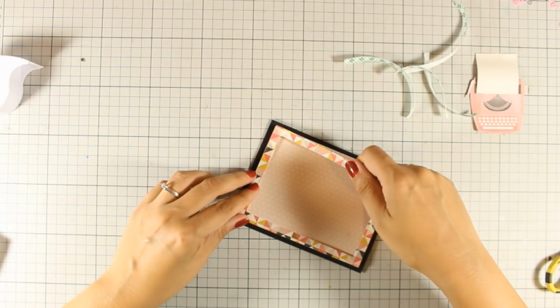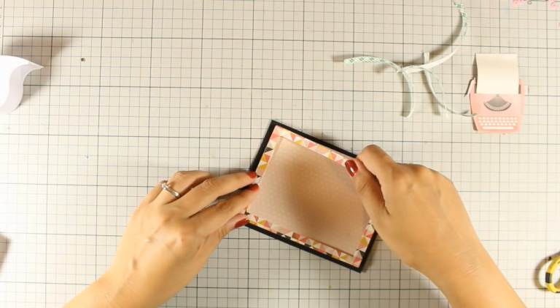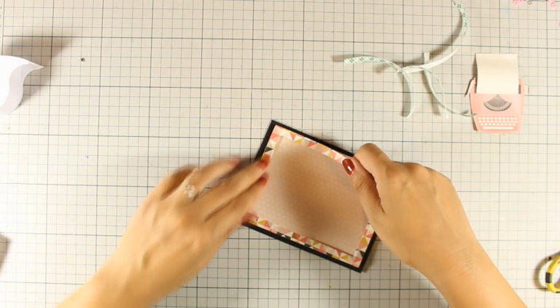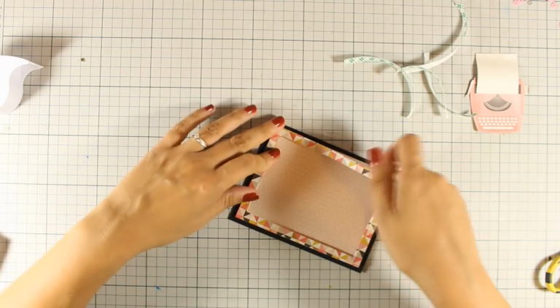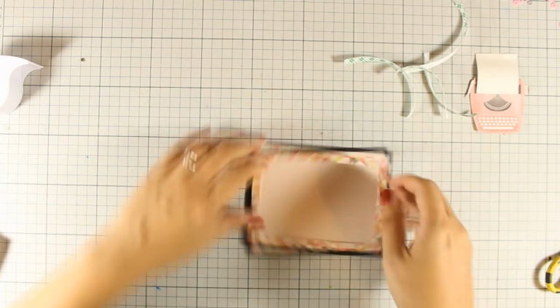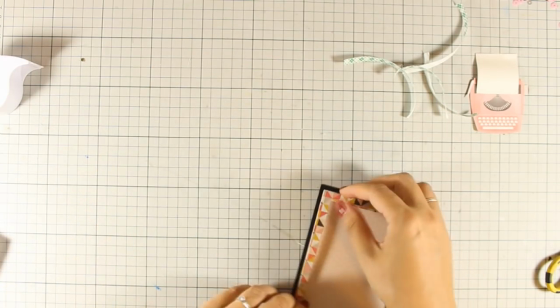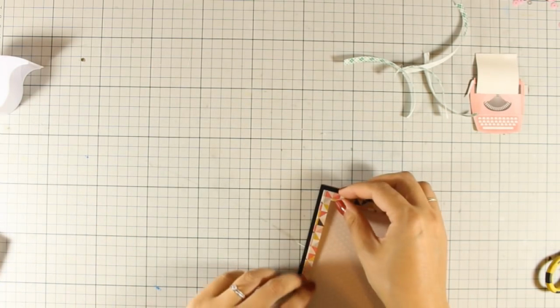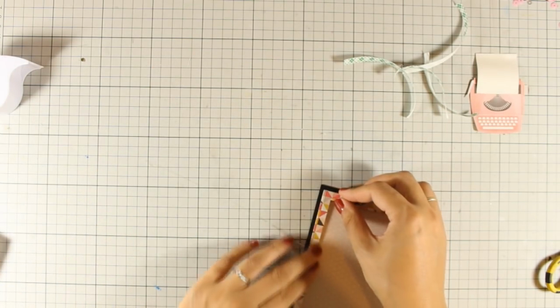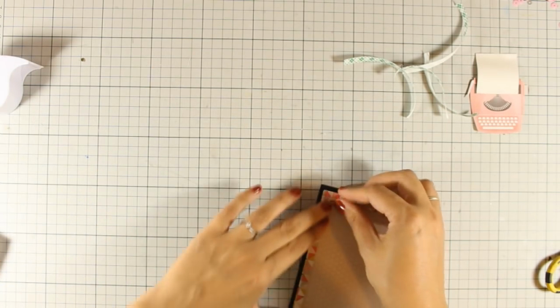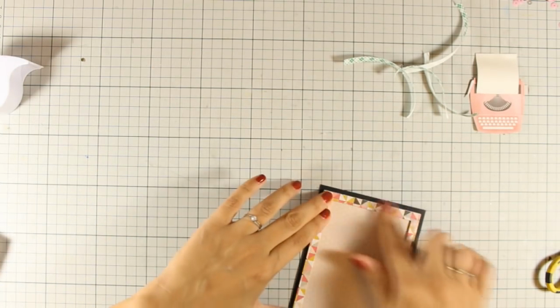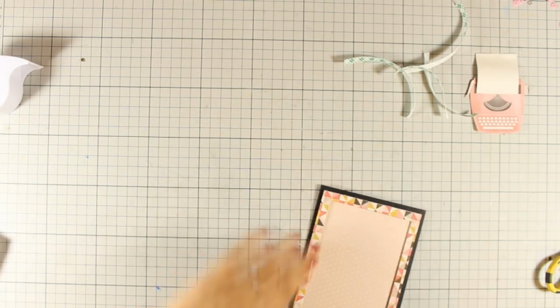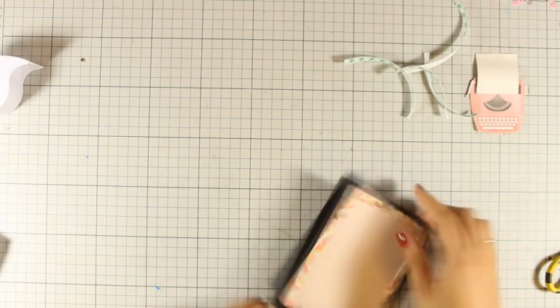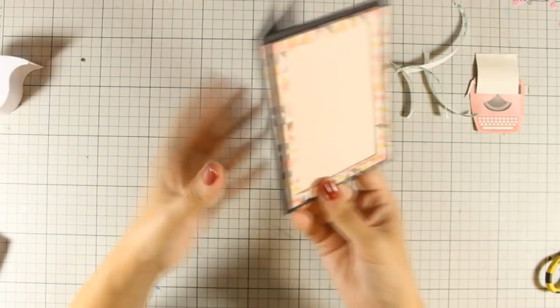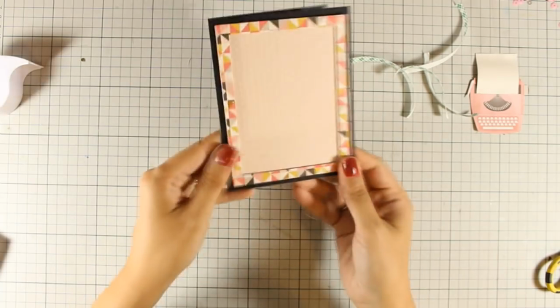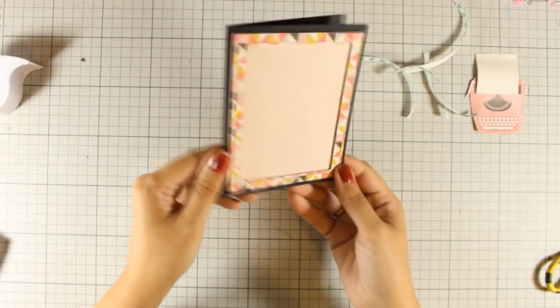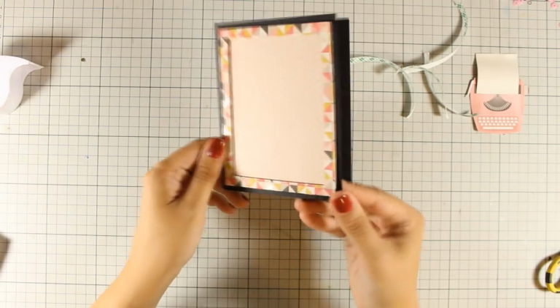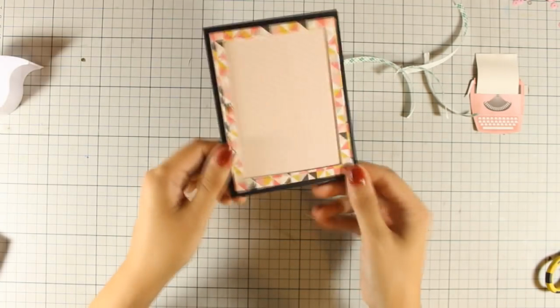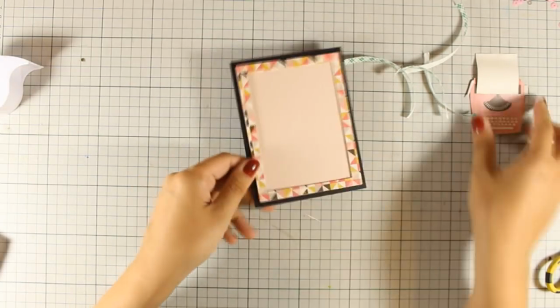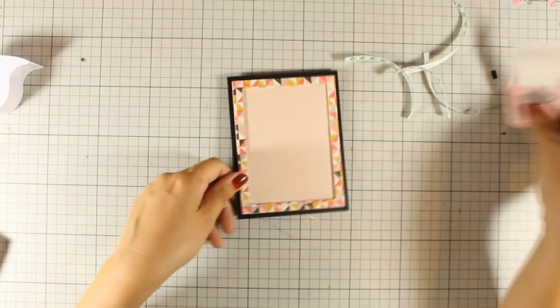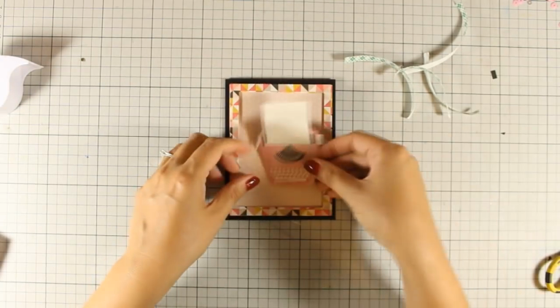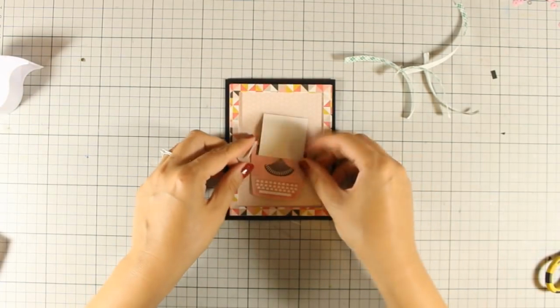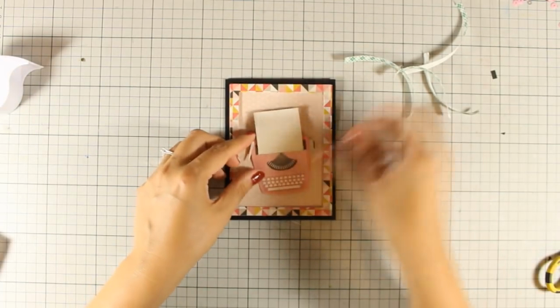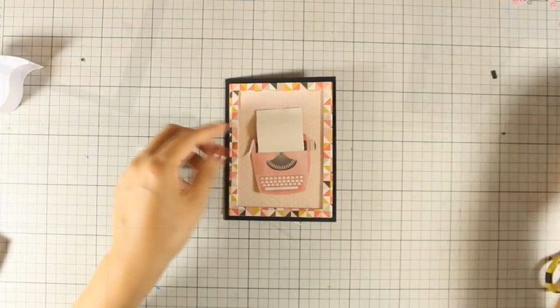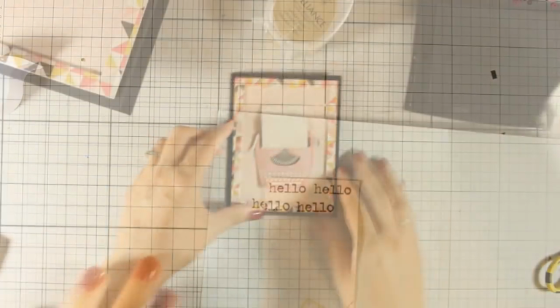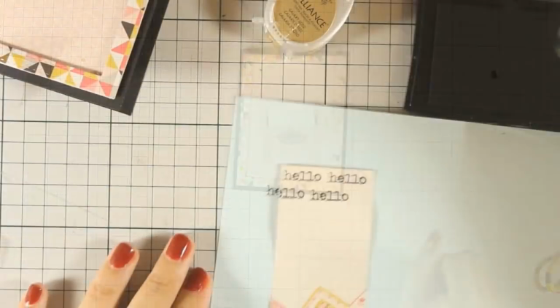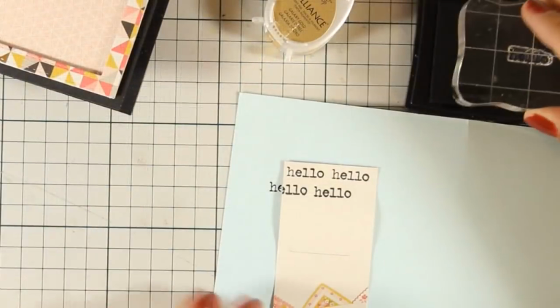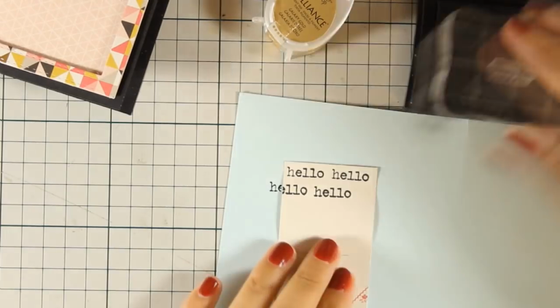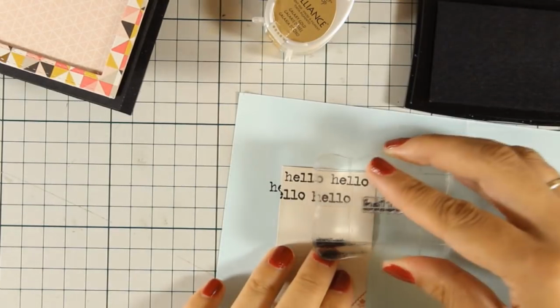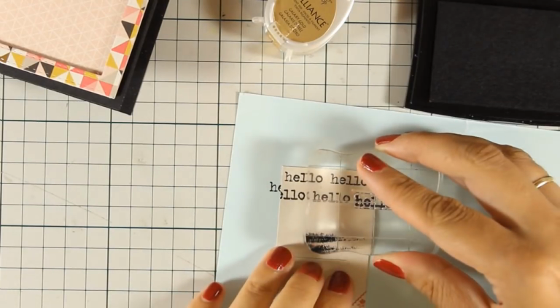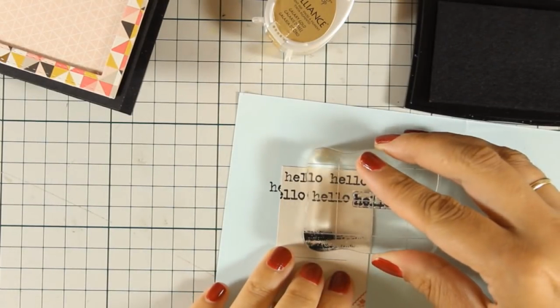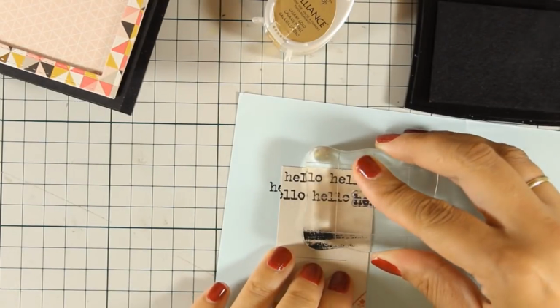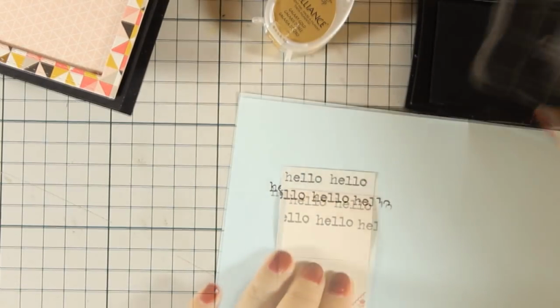The pattern paper that I have used for the frame actually has some nice gold foil details on it. Now that my card base is ready, I am going to work on the paper for the typewriter.